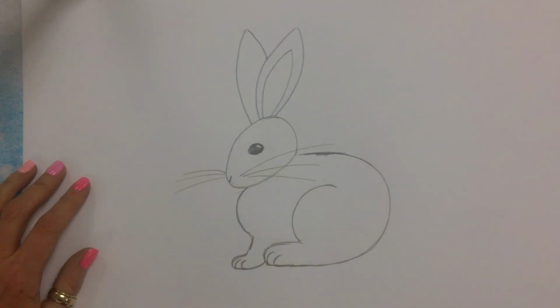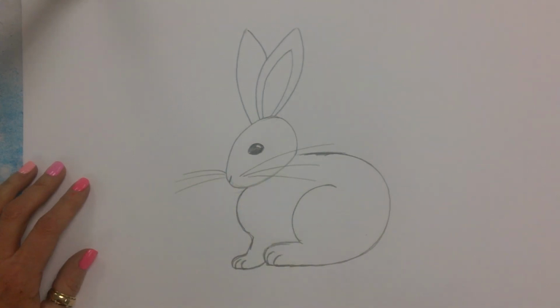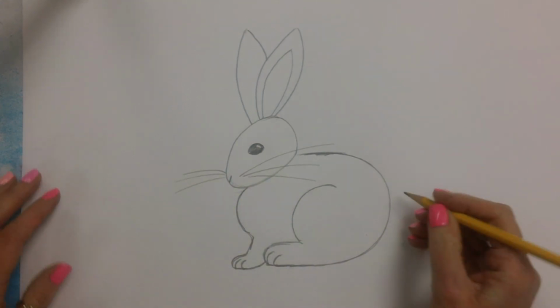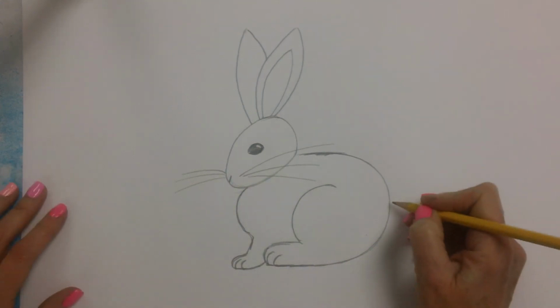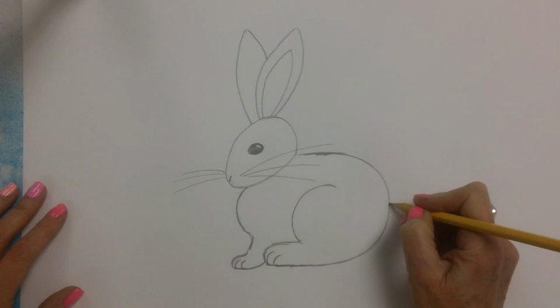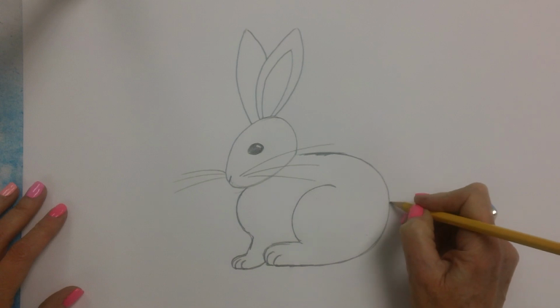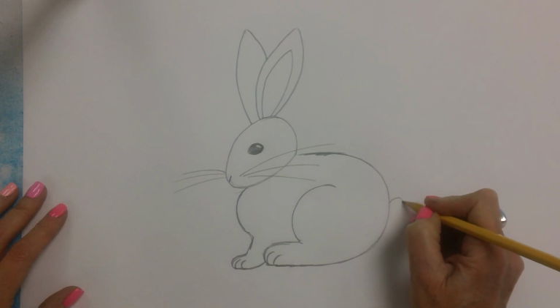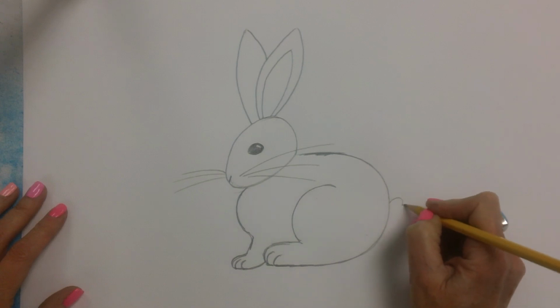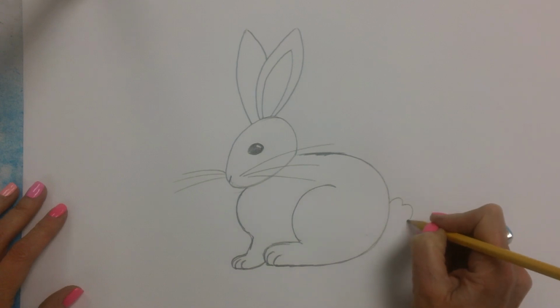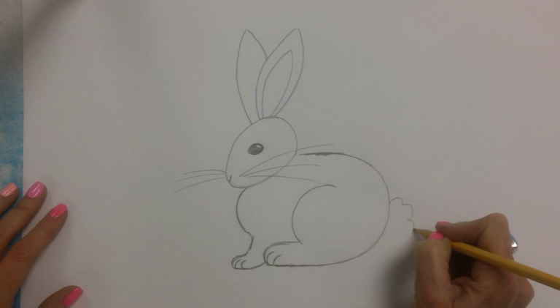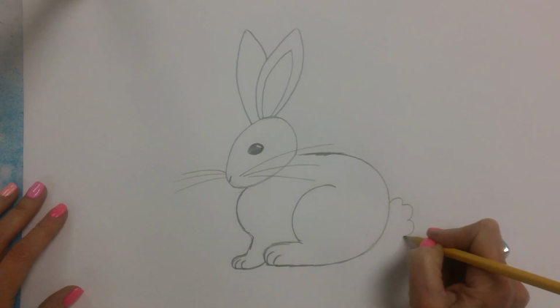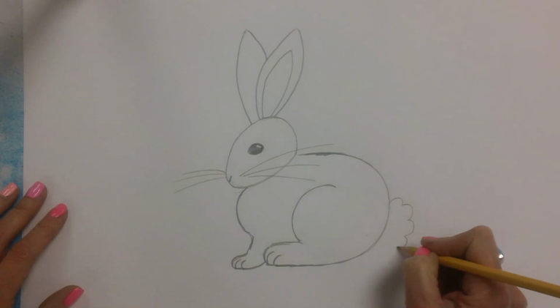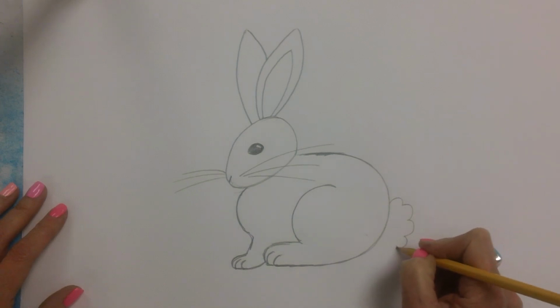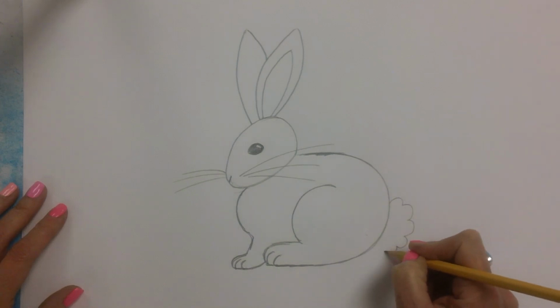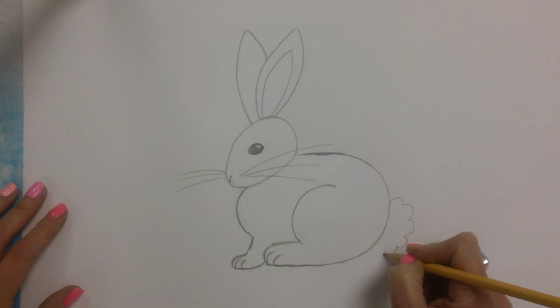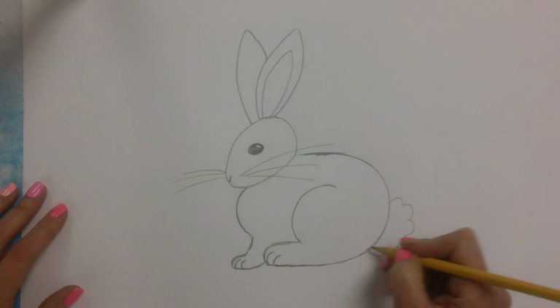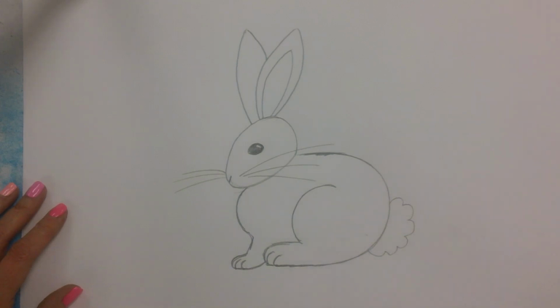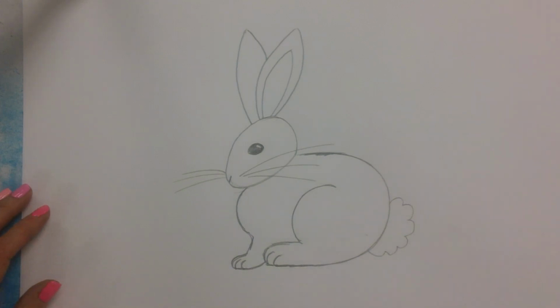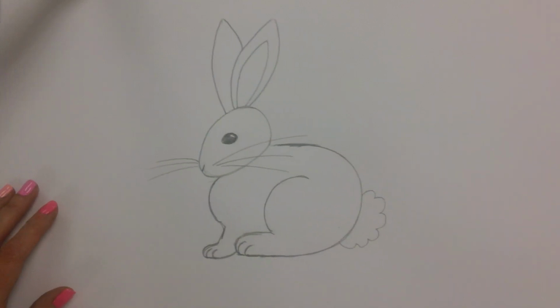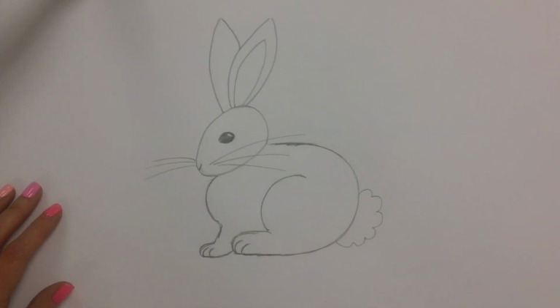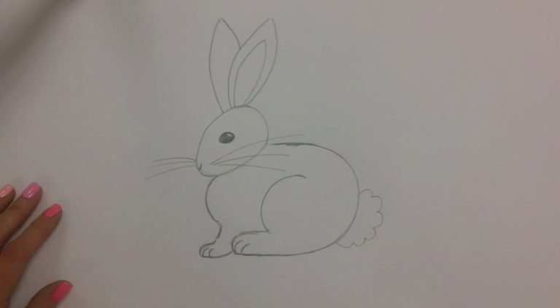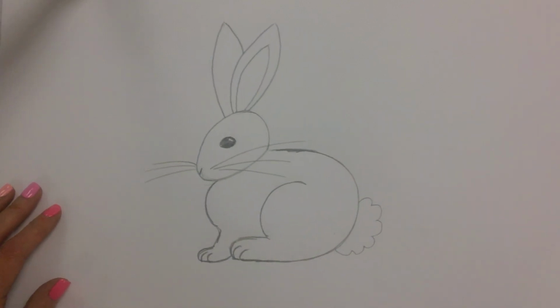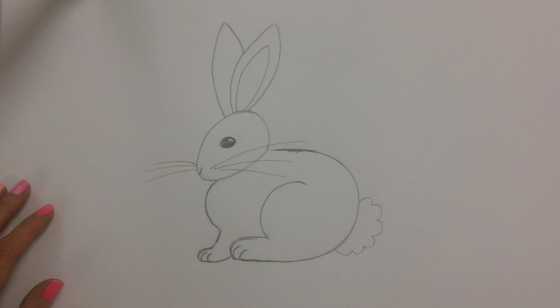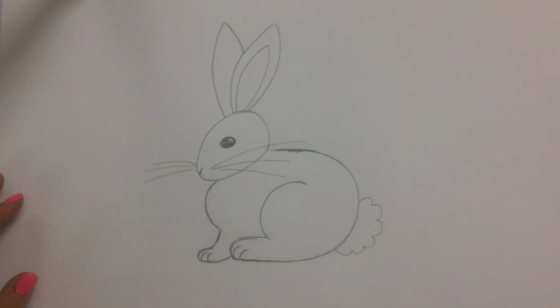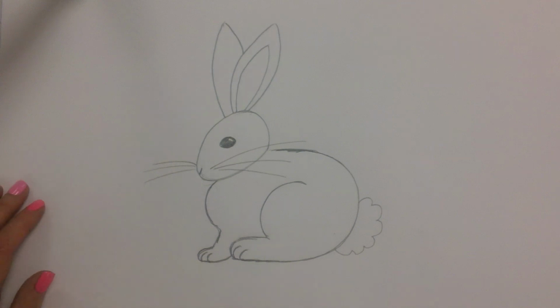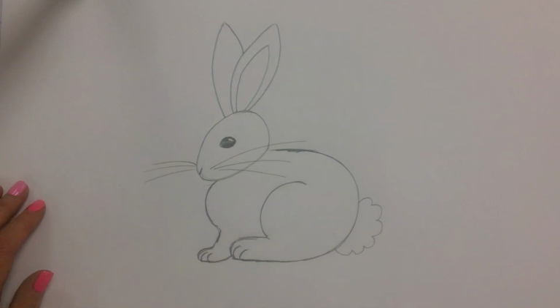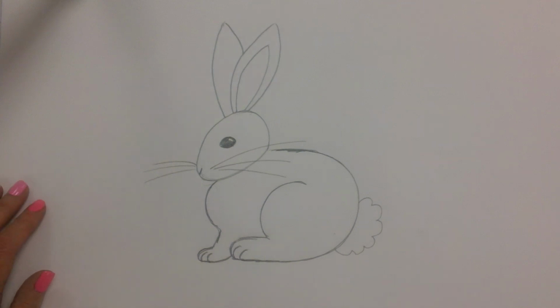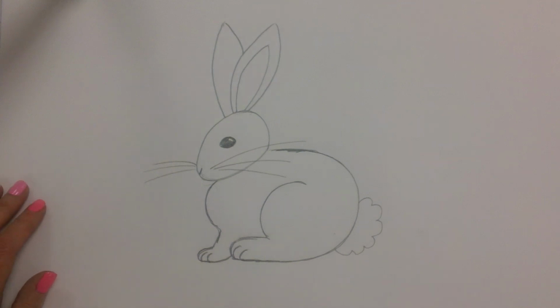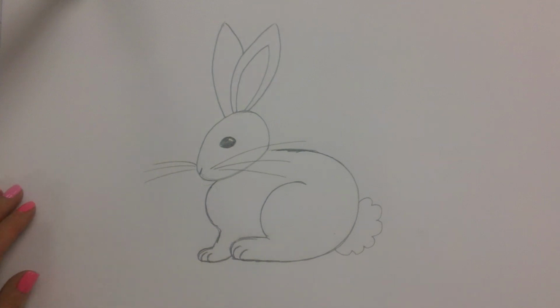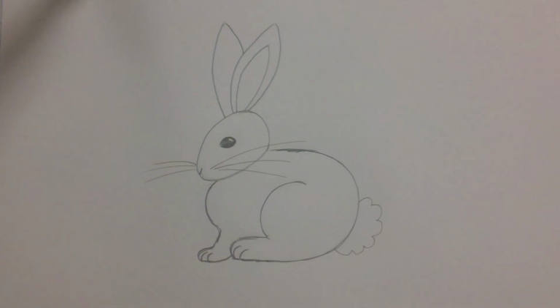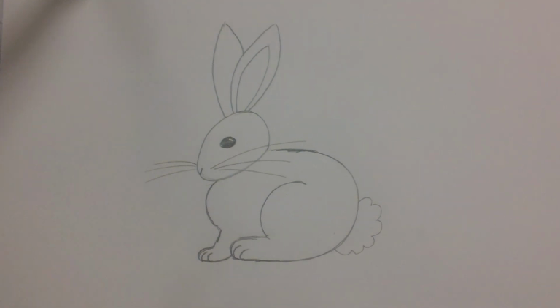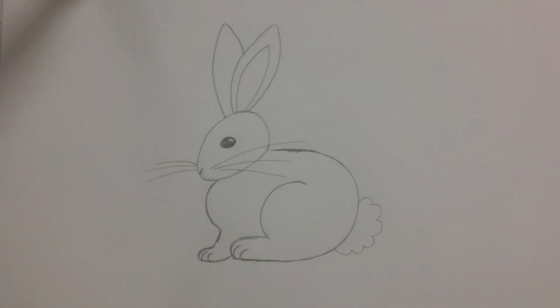And of course we have to remember his tail. And that is our rabbit.